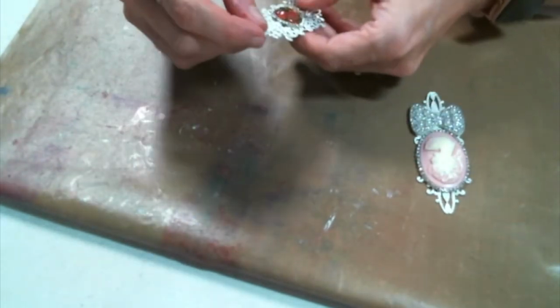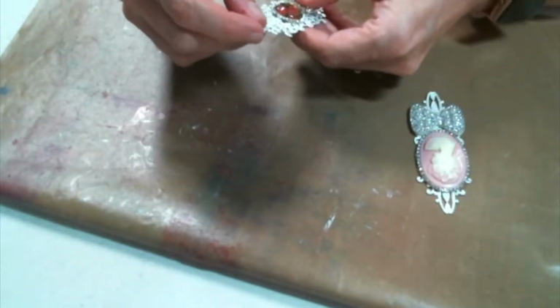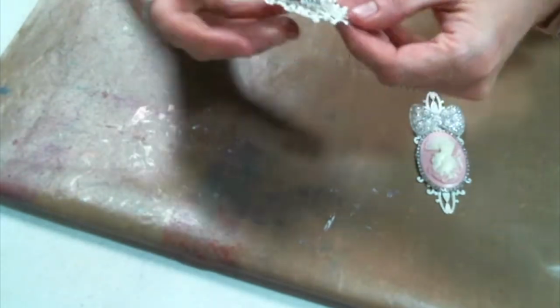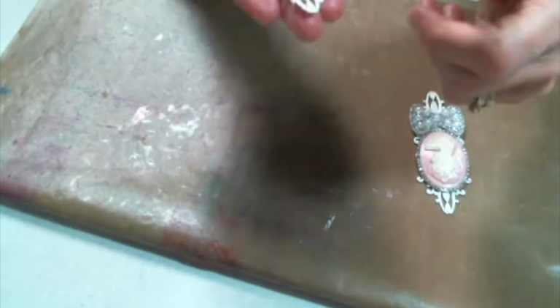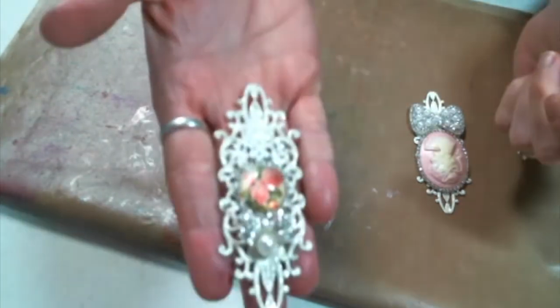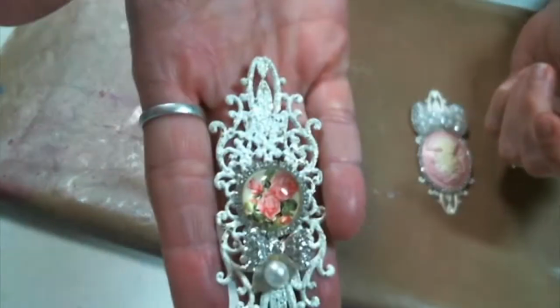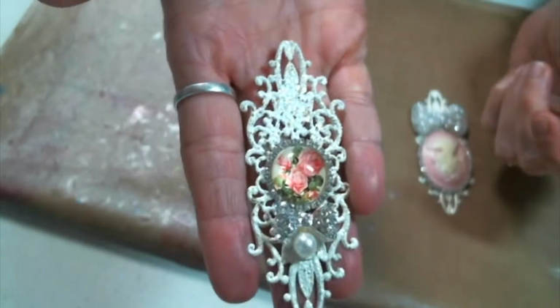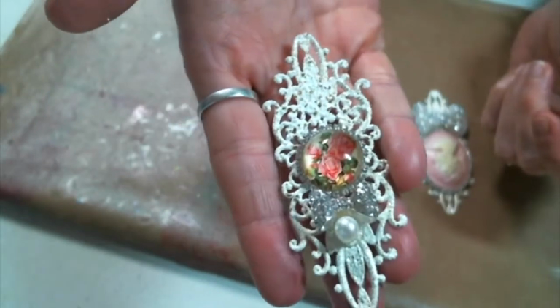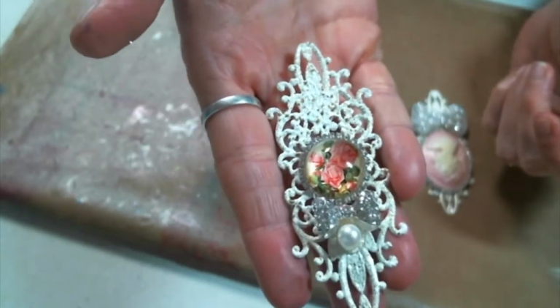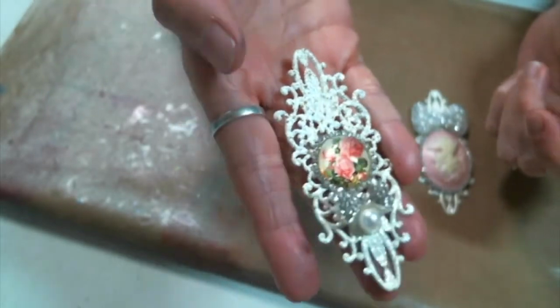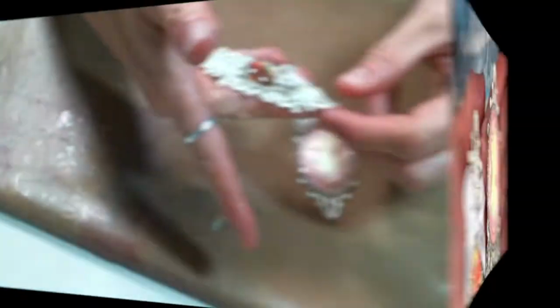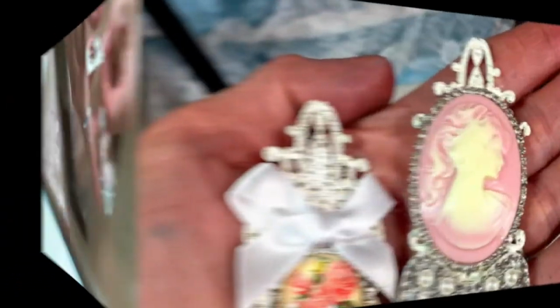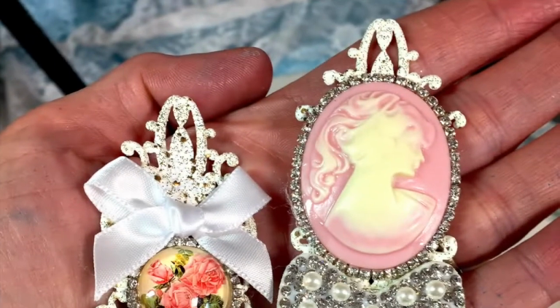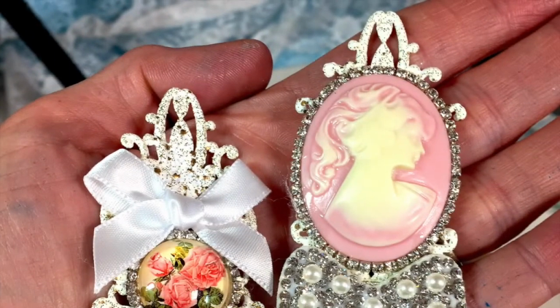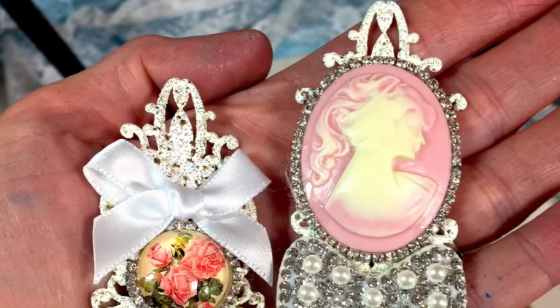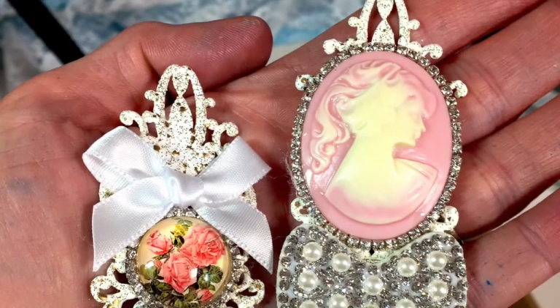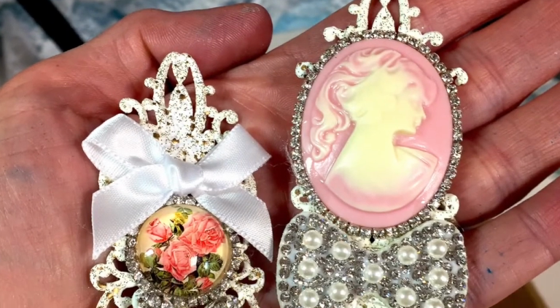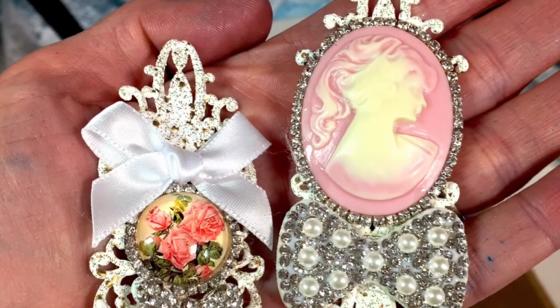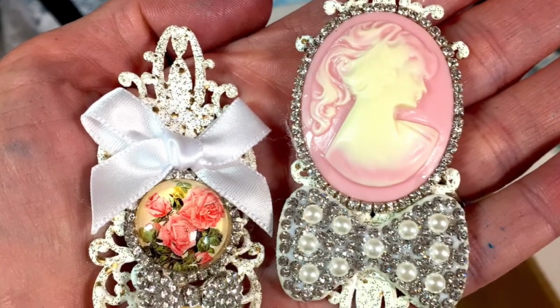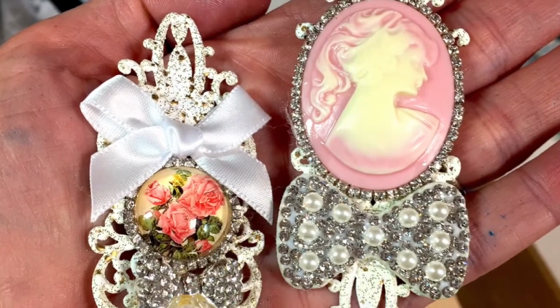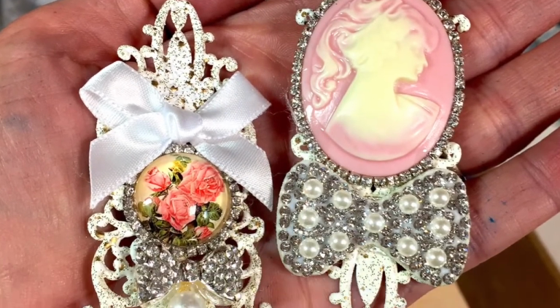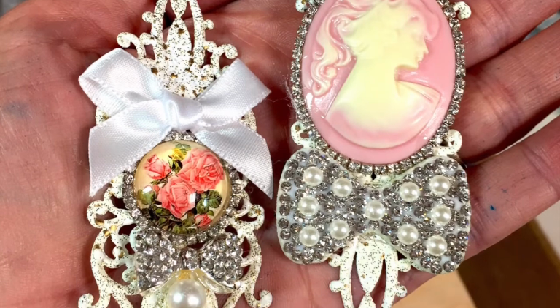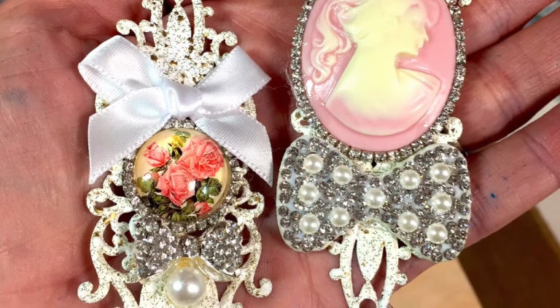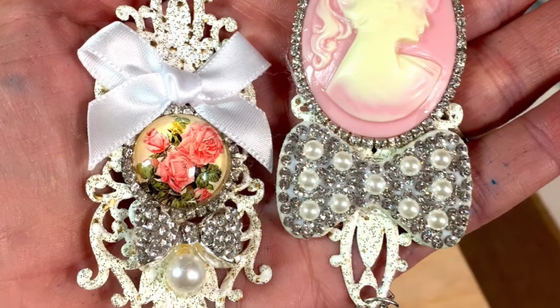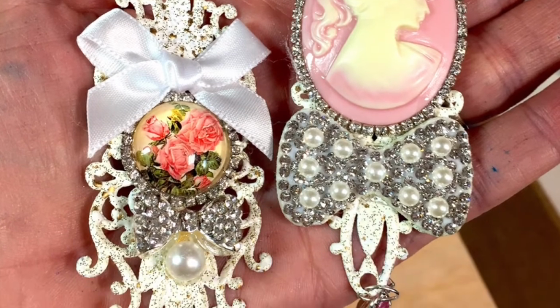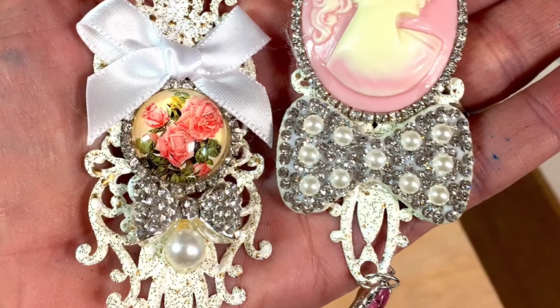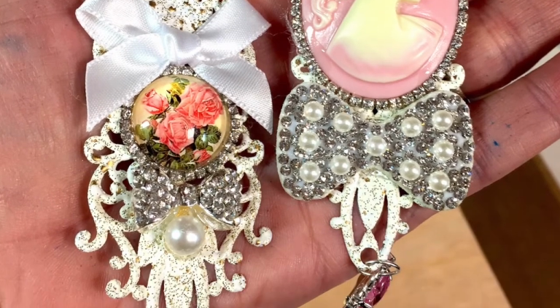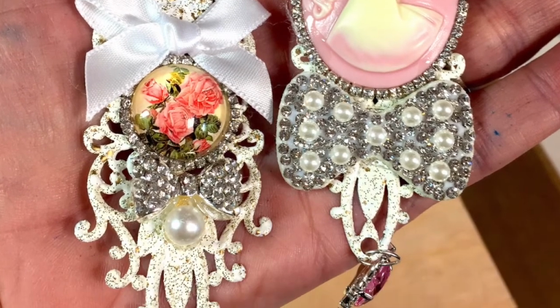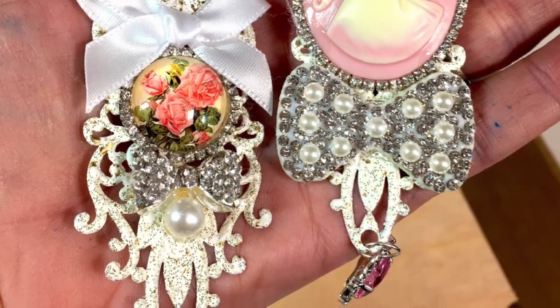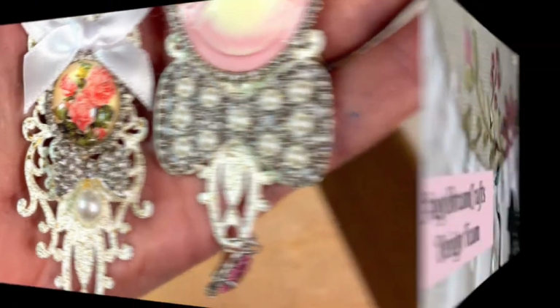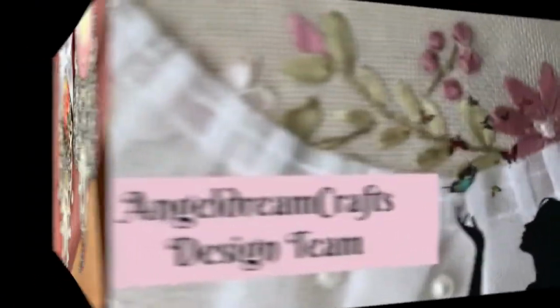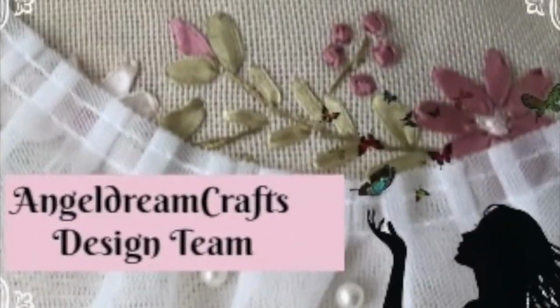I'm going to add just a couple more embellishments and some charms to the bottom. Be sure you follow the link below and check out the store. Thanks for watching, everybody, and I will see you on the next one. Bye.